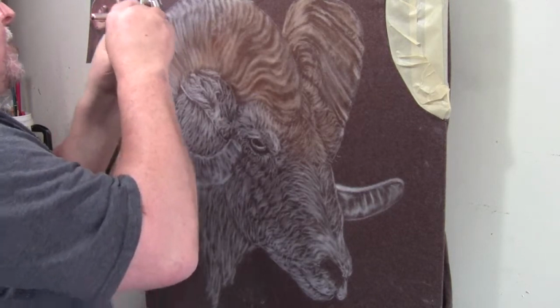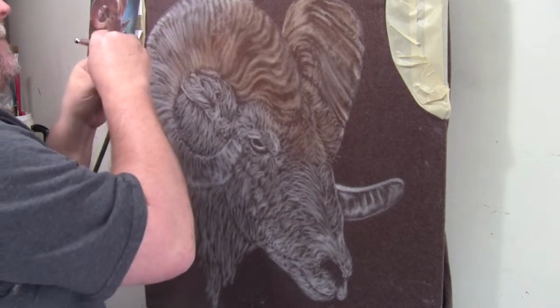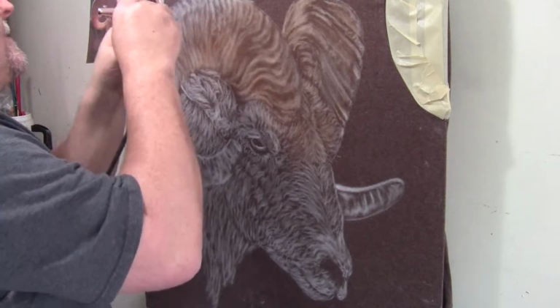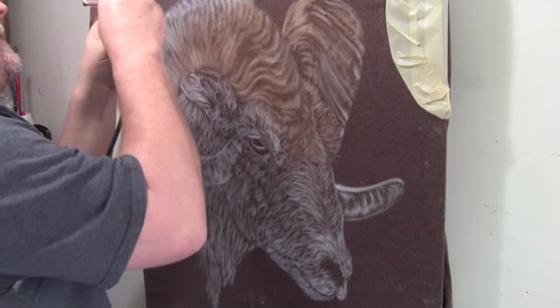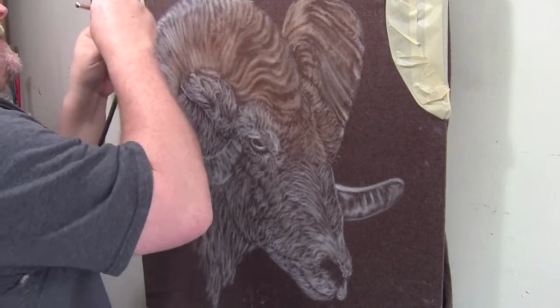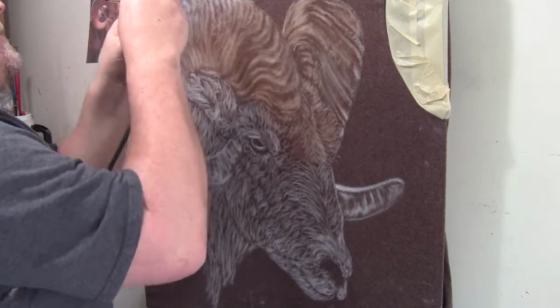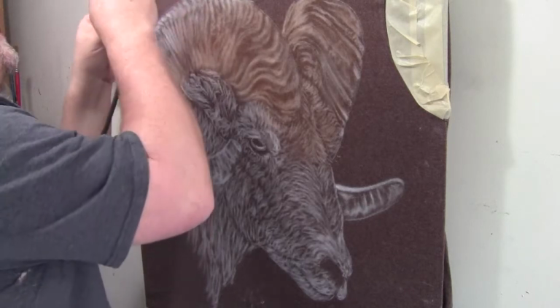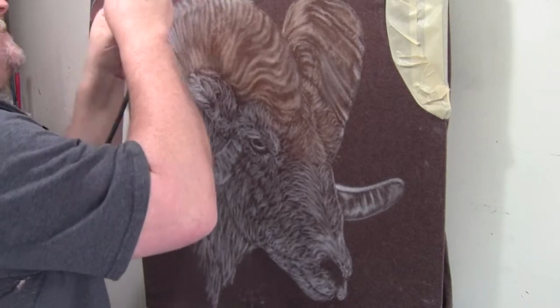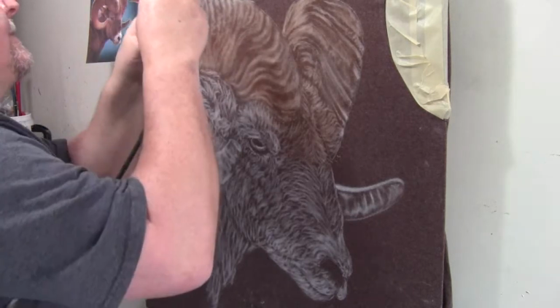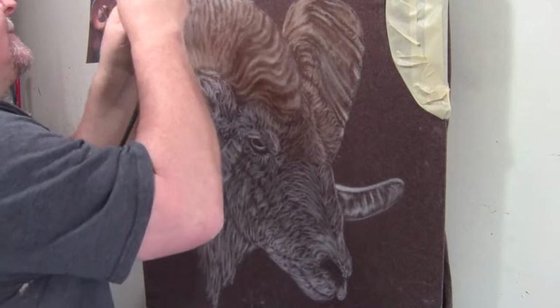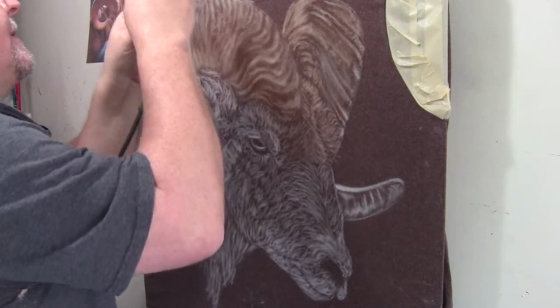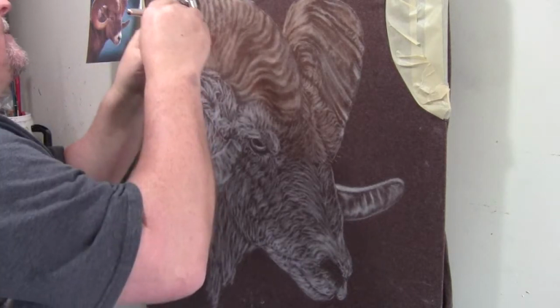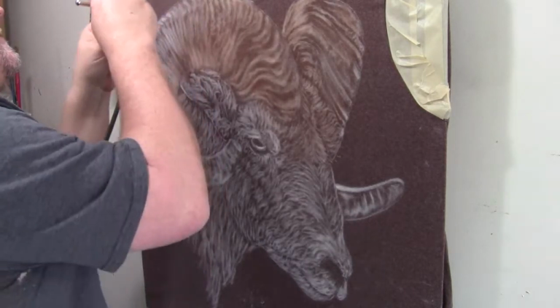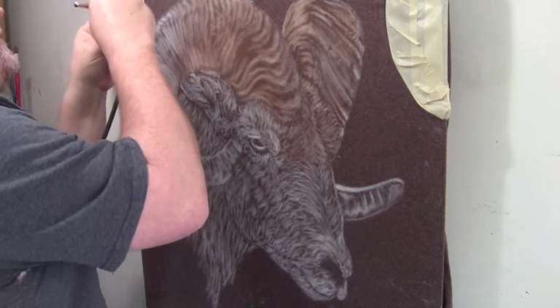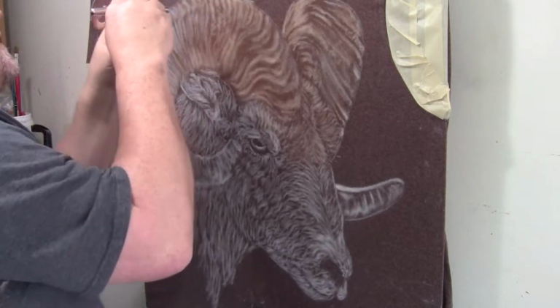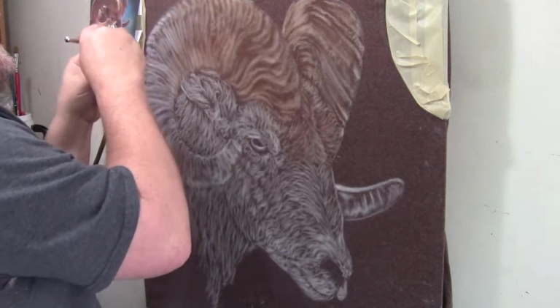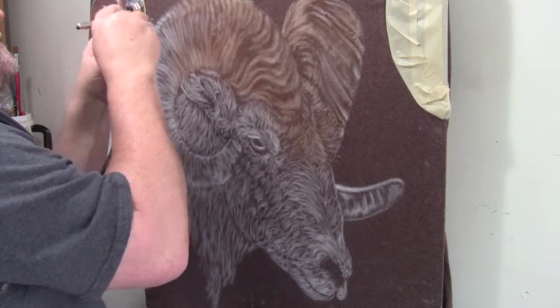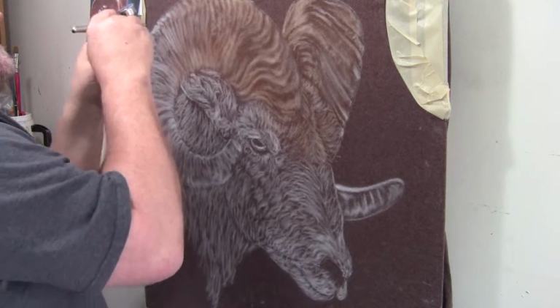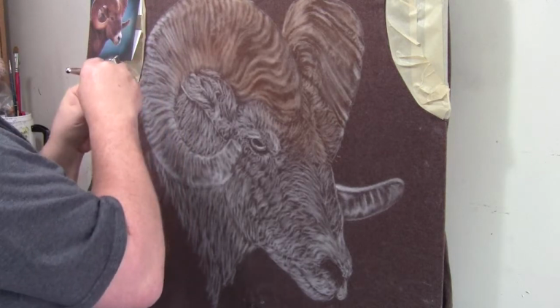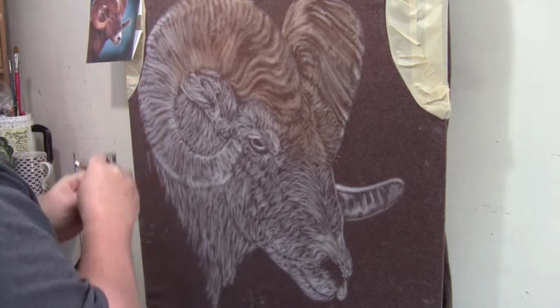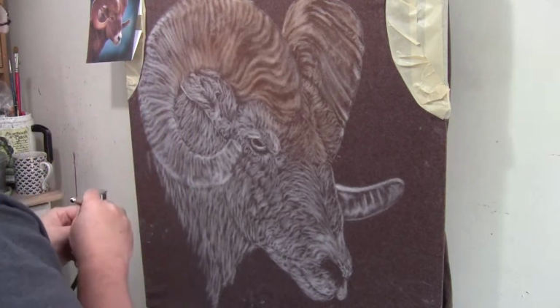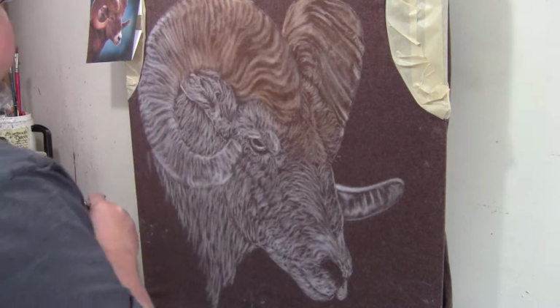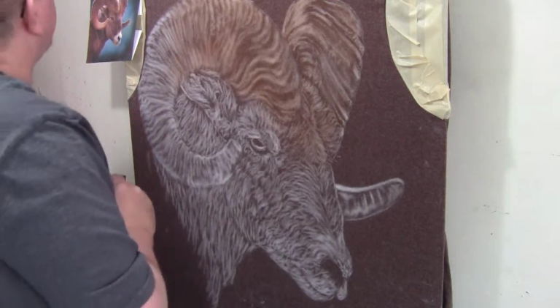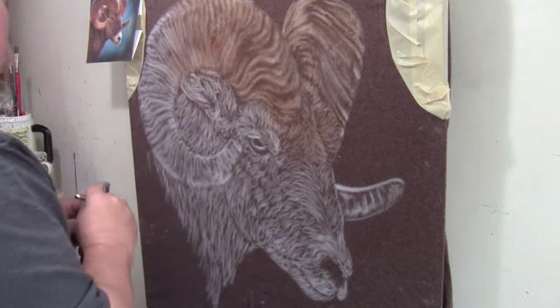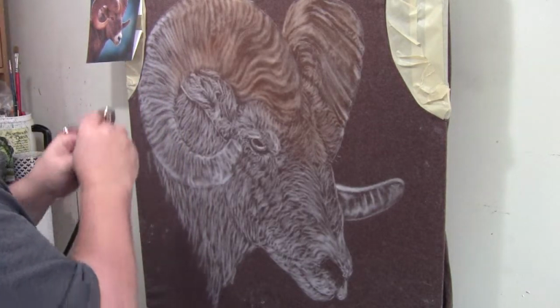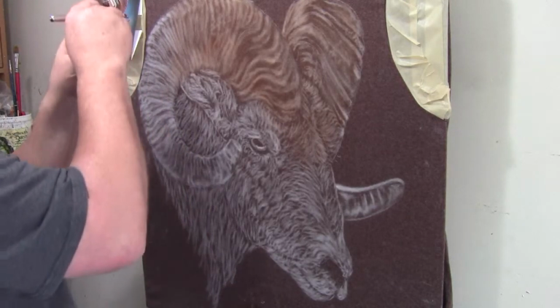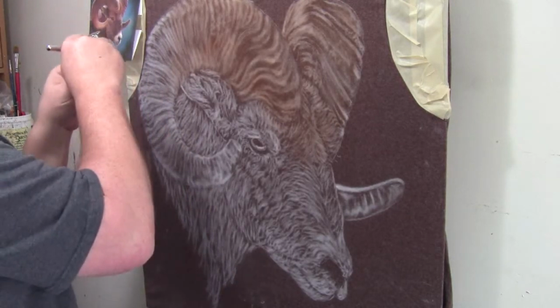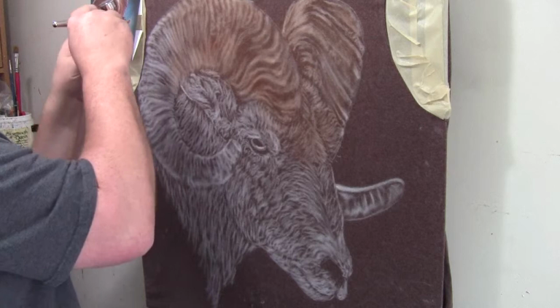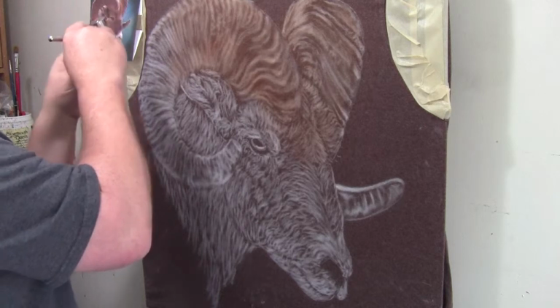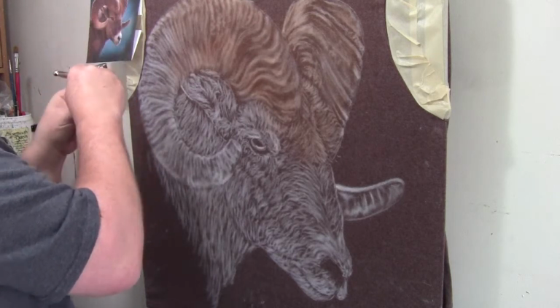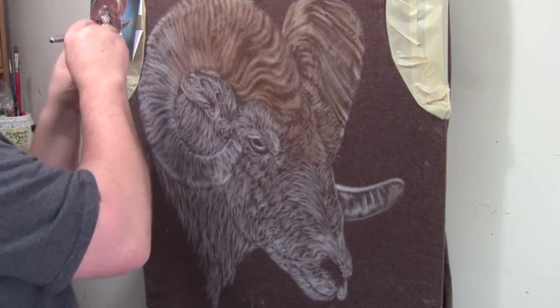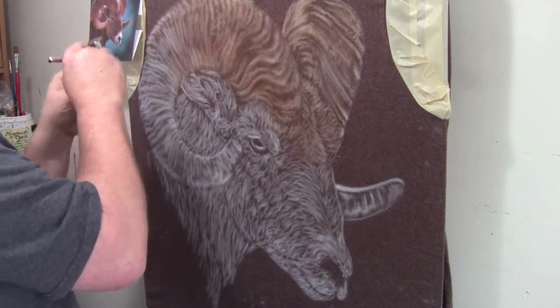Normally for doing something like this I definitely wear my mask, but I want to be able to talk so you can hear what I'm saying about the painting and what I'm working on.